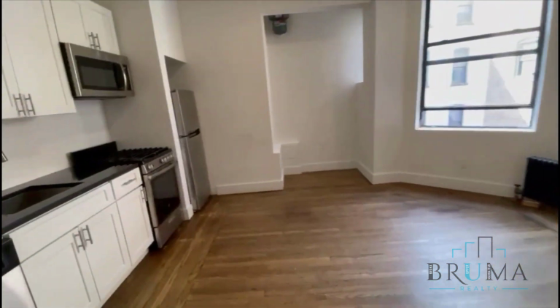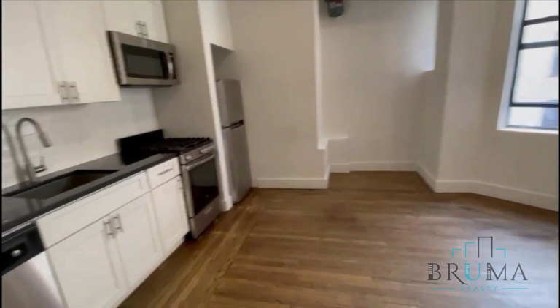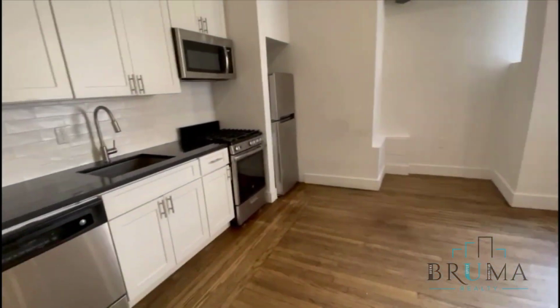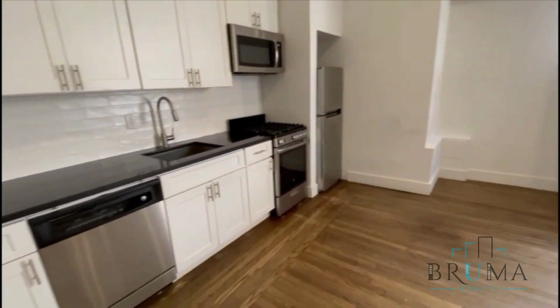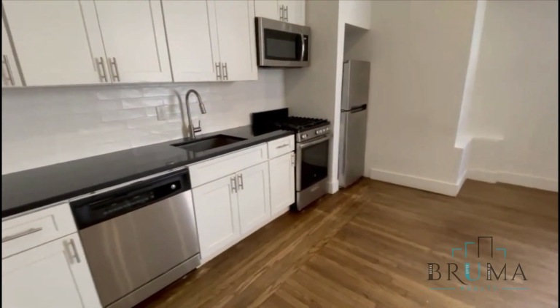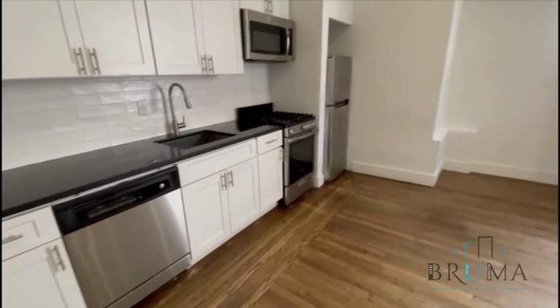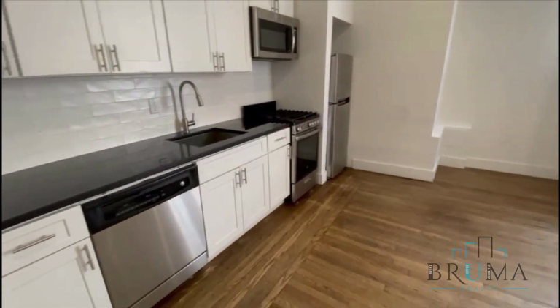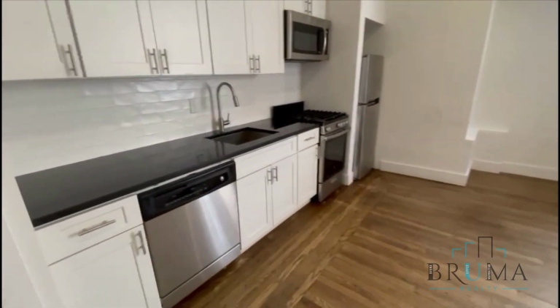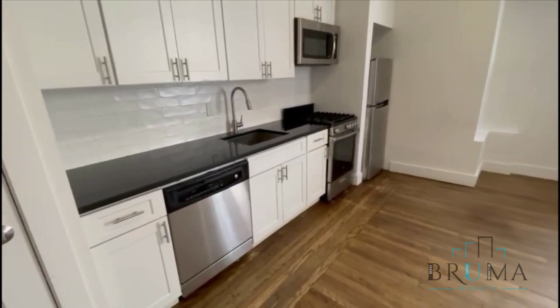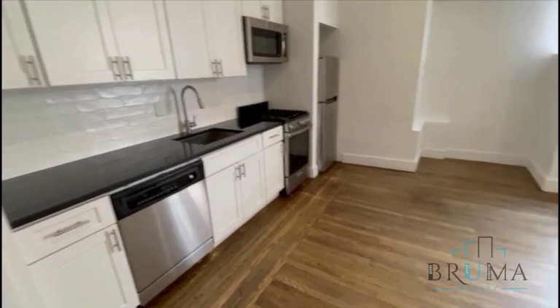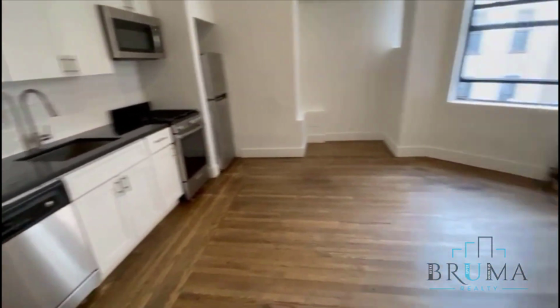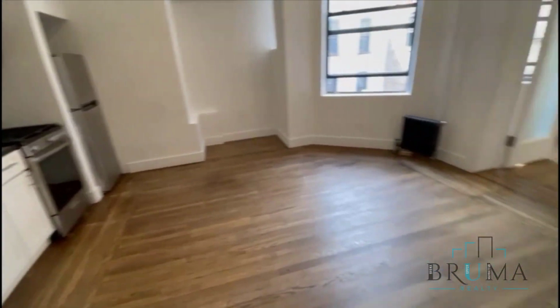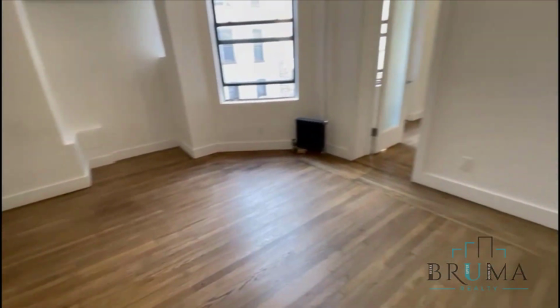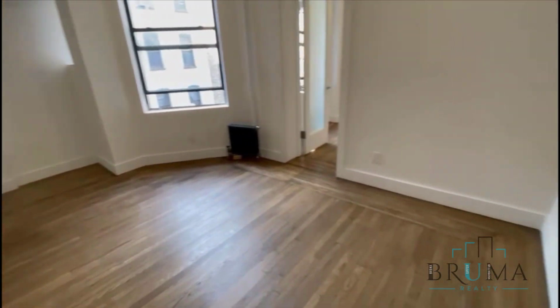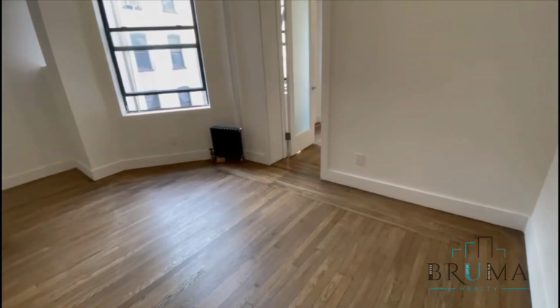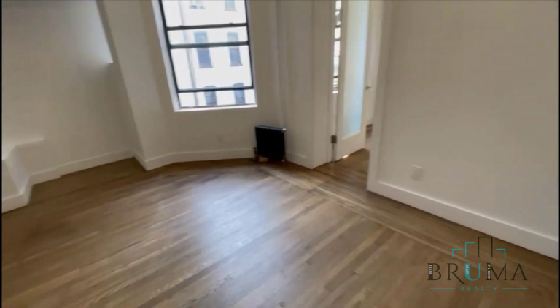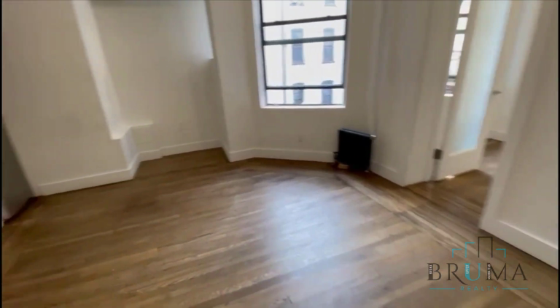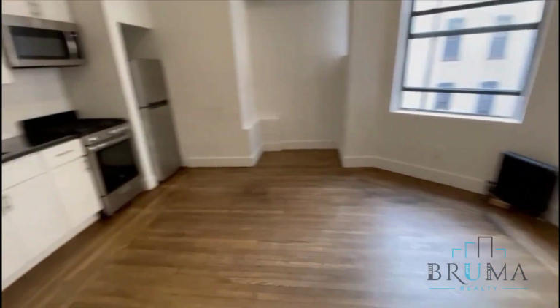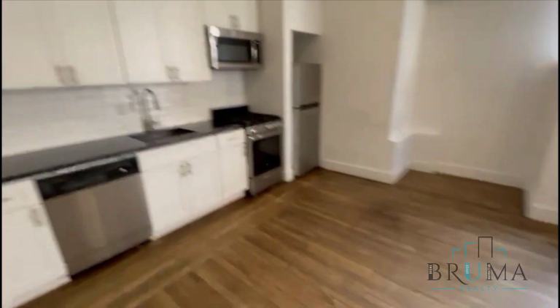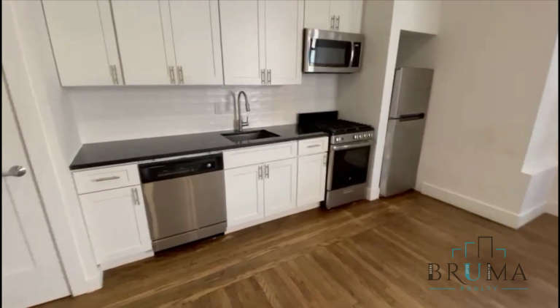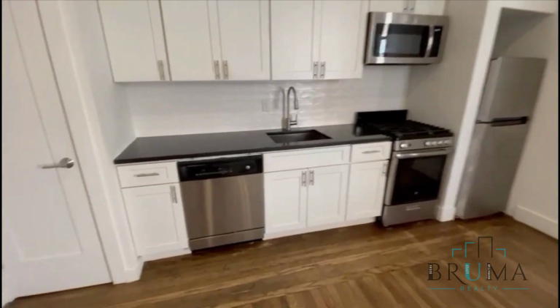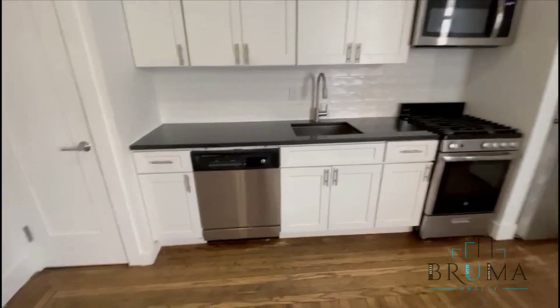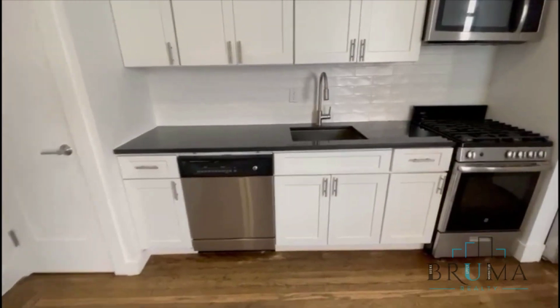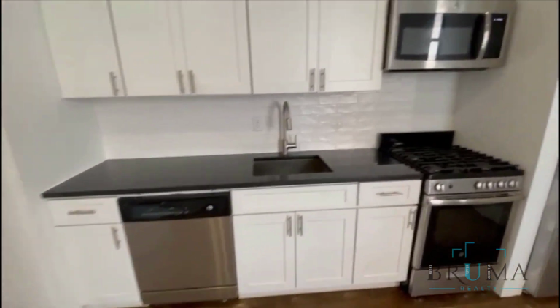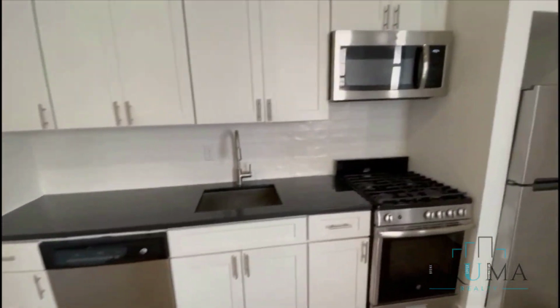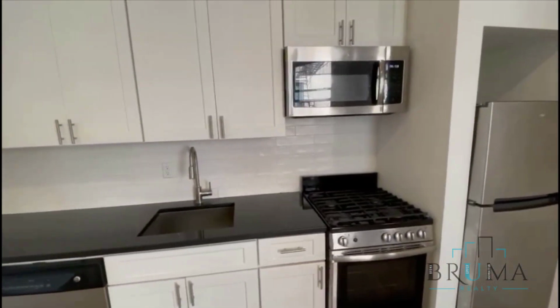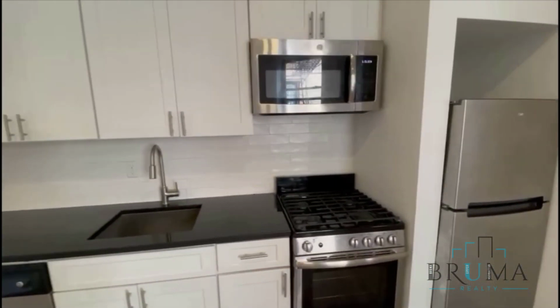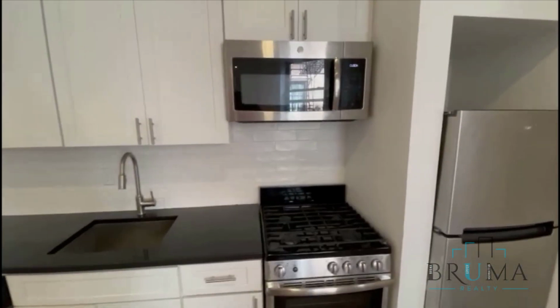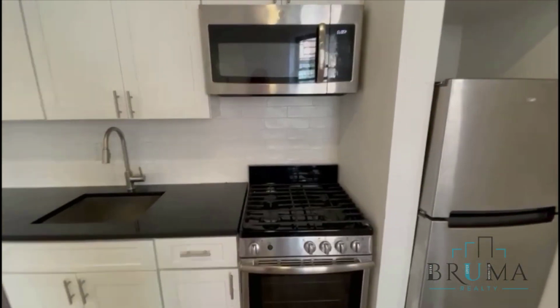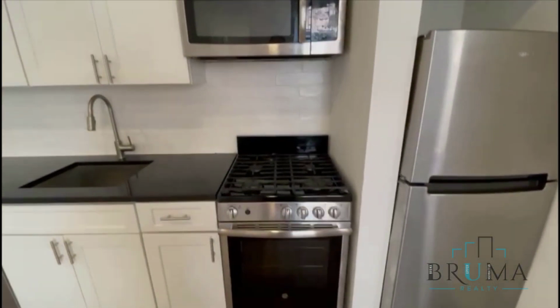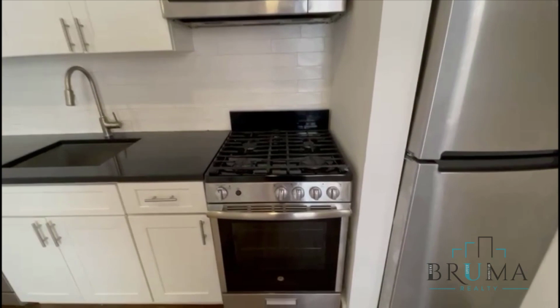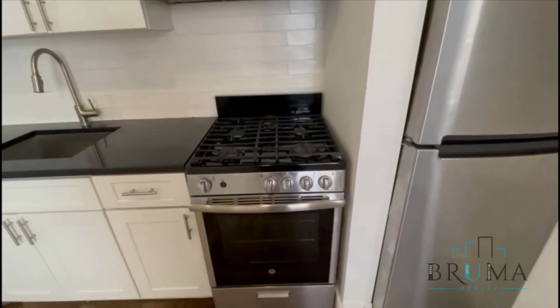As you walk in, you have your kitchen to your left, and this would be your living room space. Stainless steel appliances, dishwasher, microwave, and gas oven.